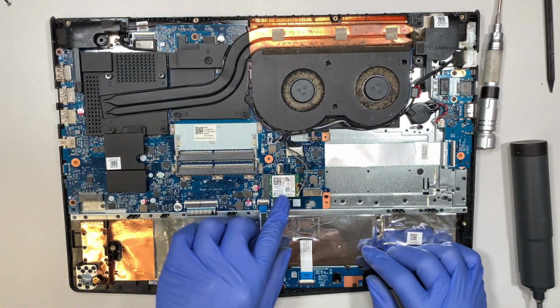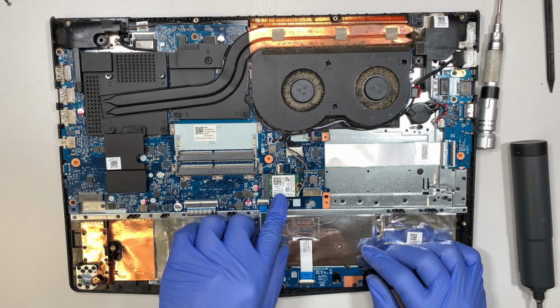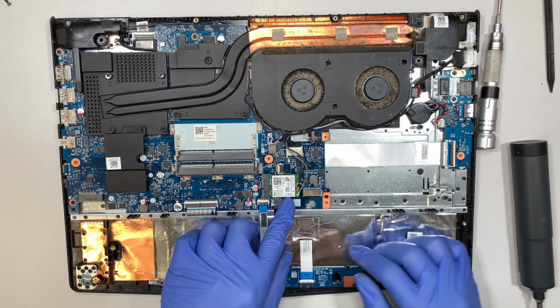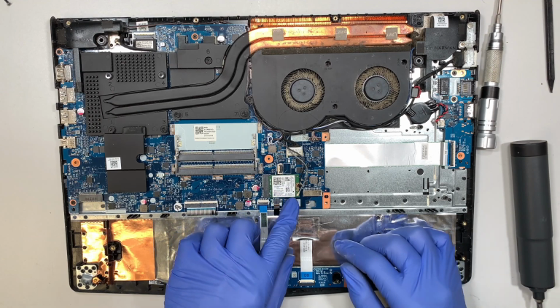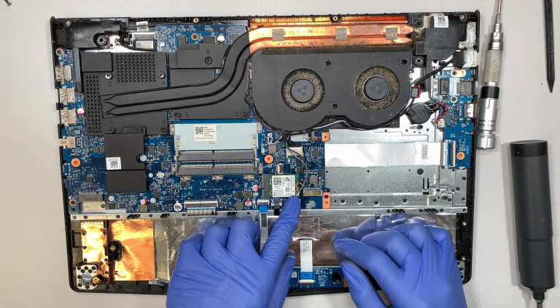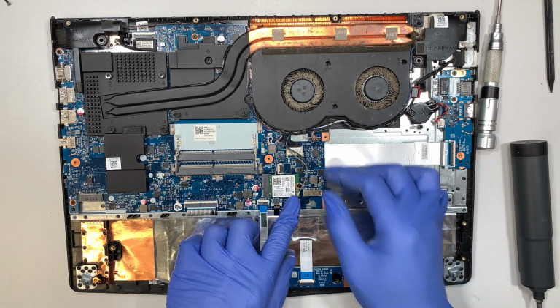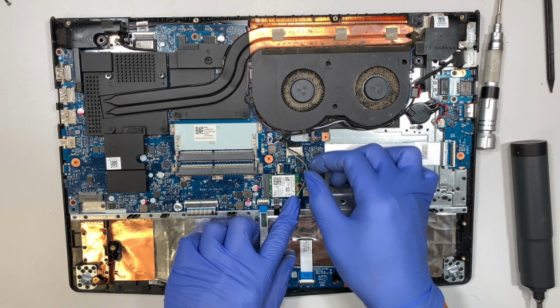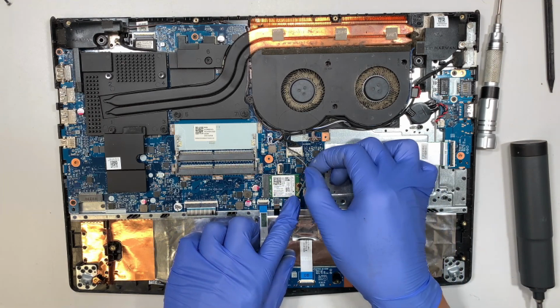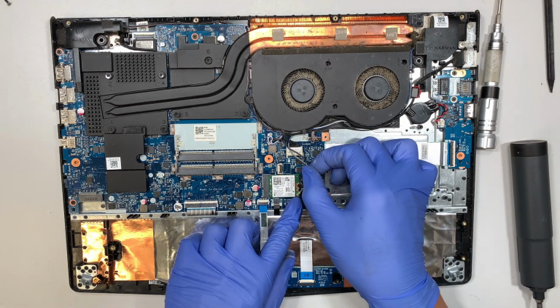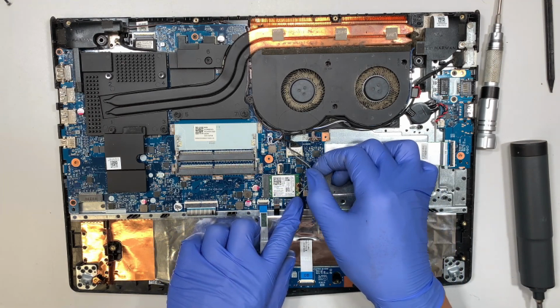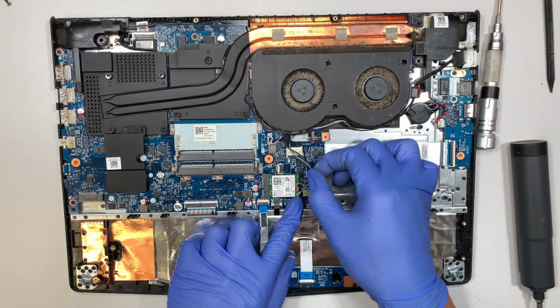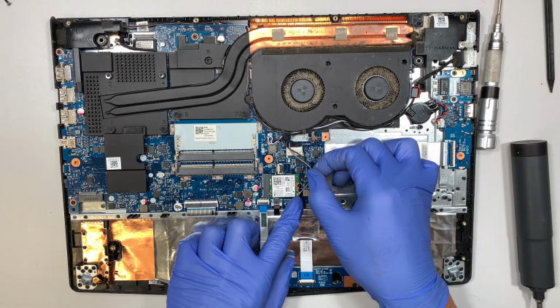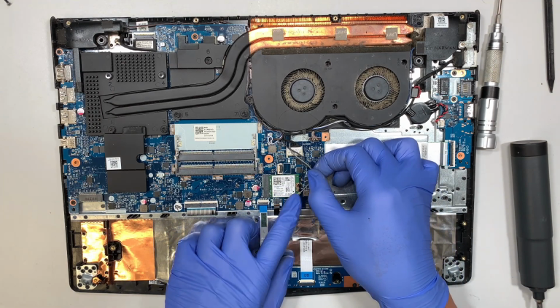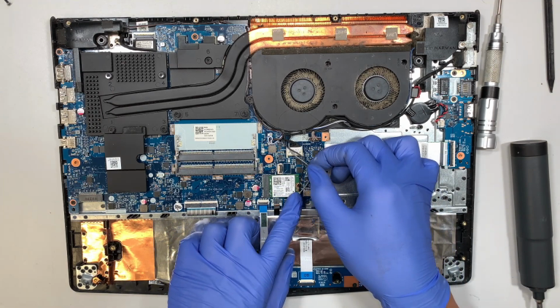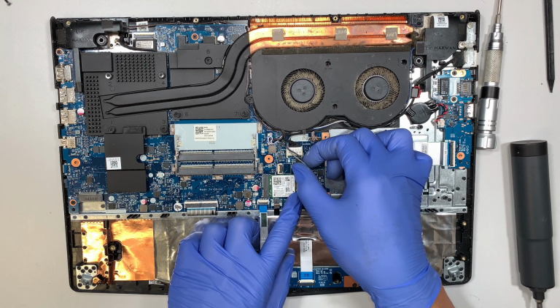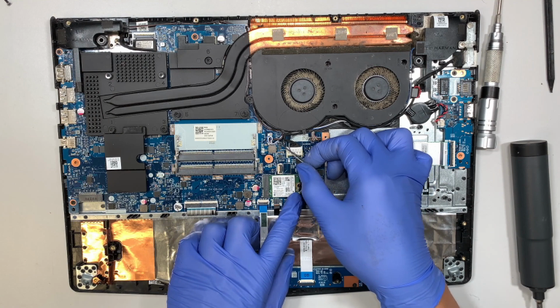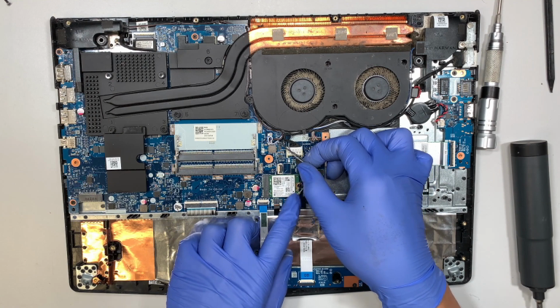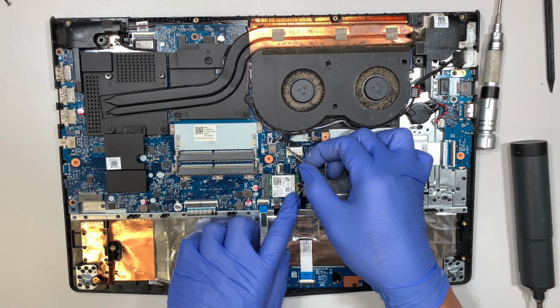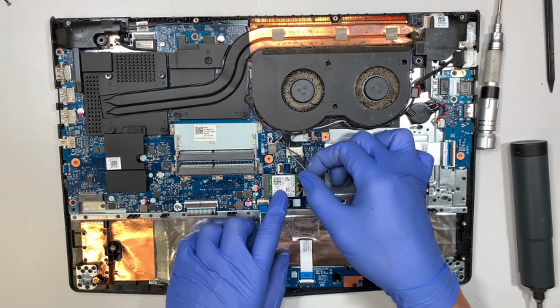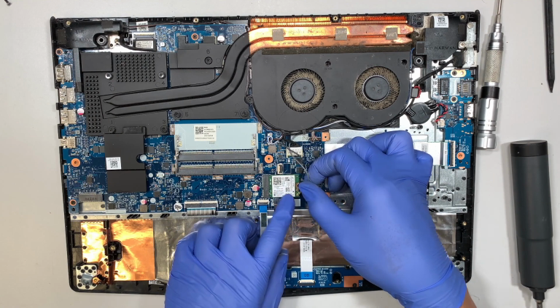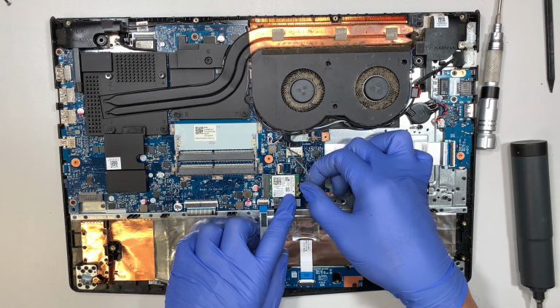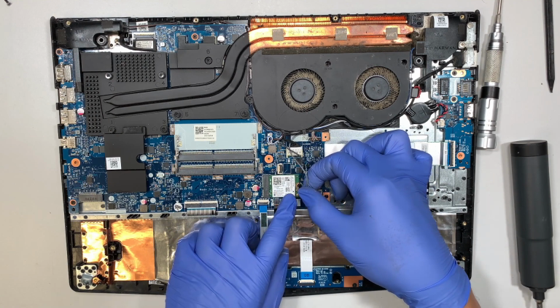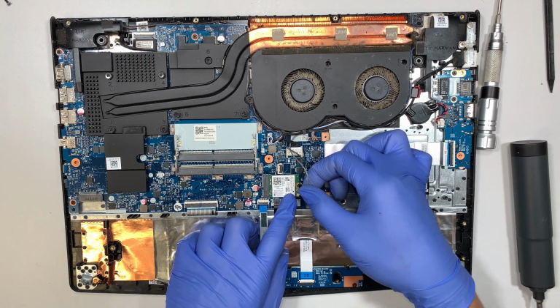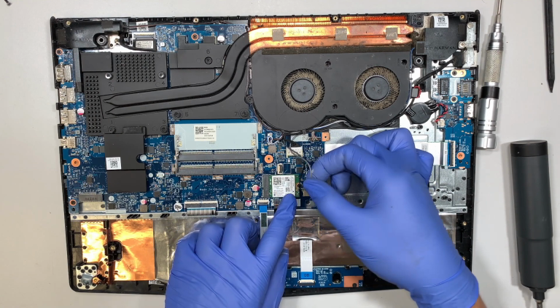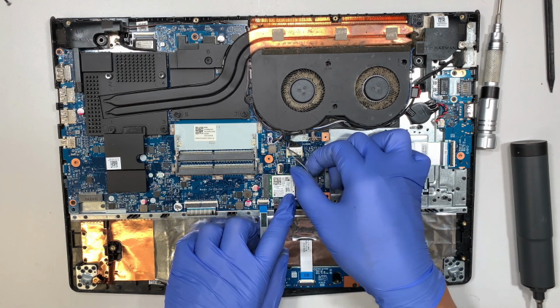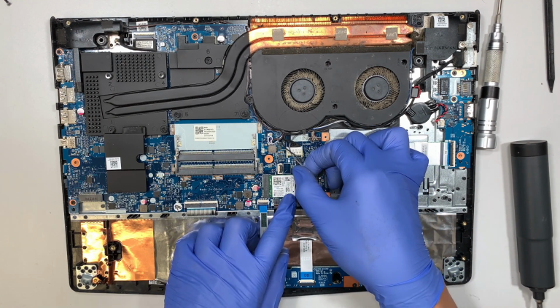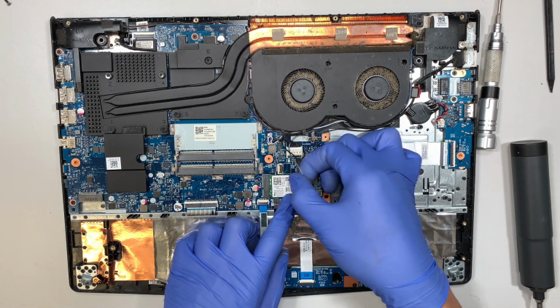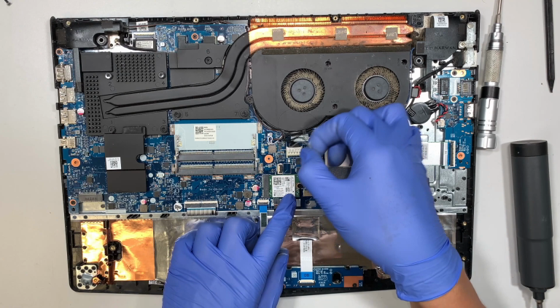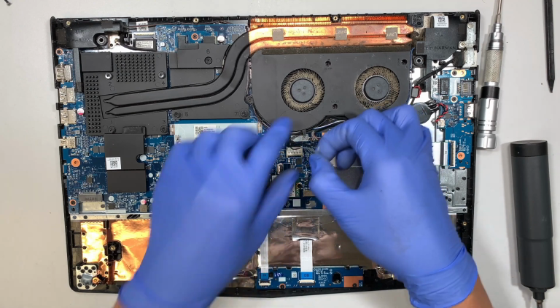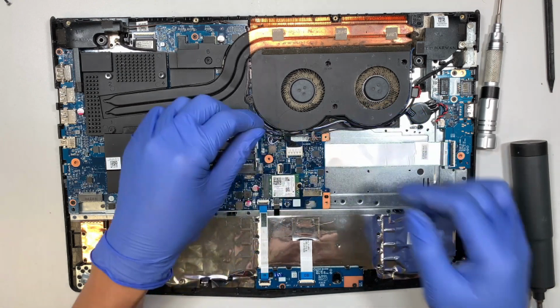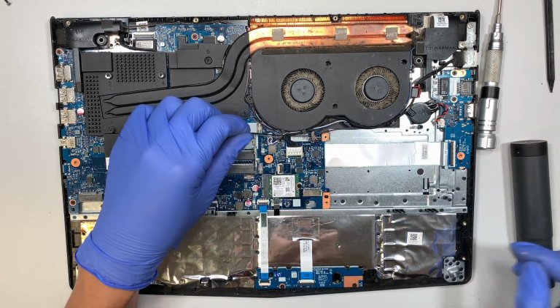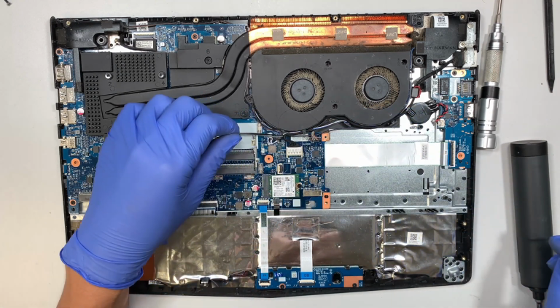This here is your Wi-Fi card. The gray cable is at the bottom and the black cable is on the top. To remove it you simply pull it straight up — that's how you remove the Wi-Fi card.